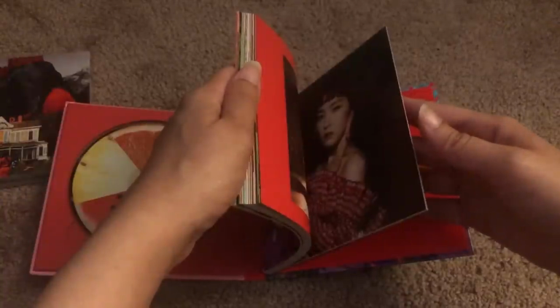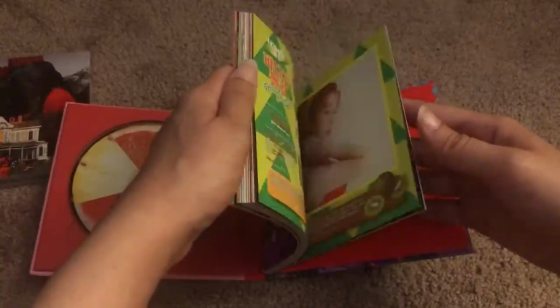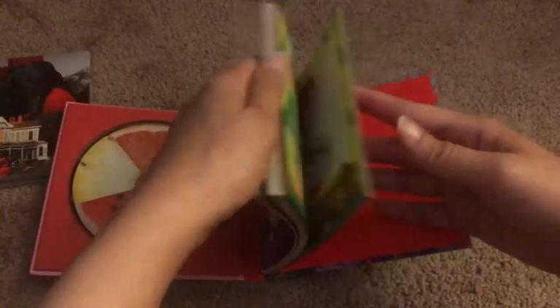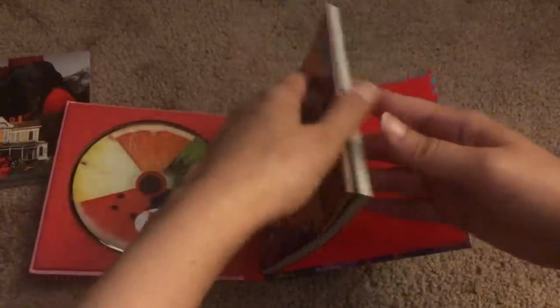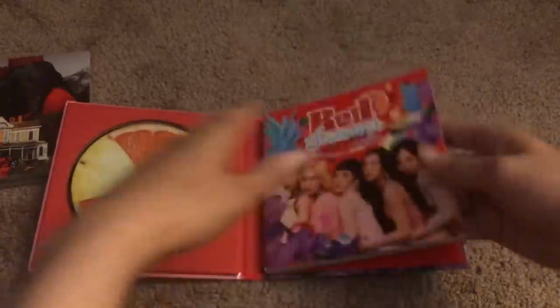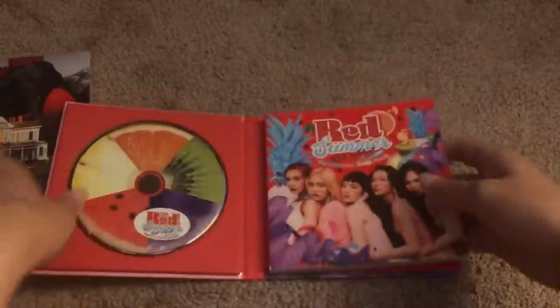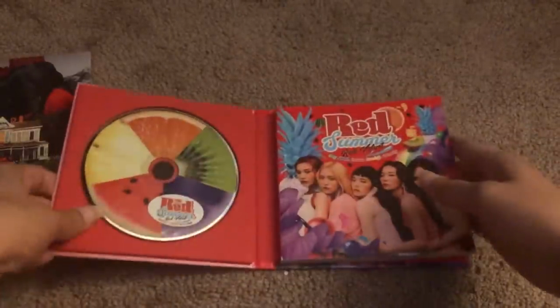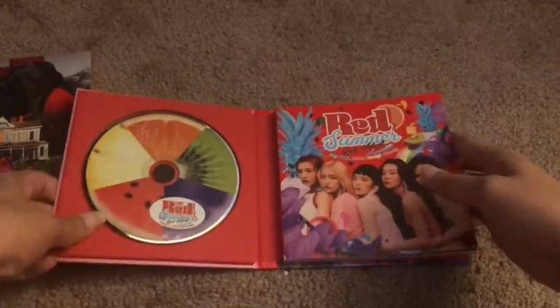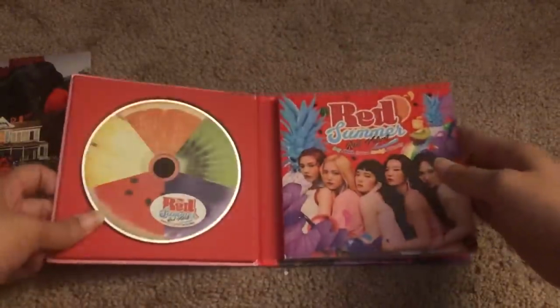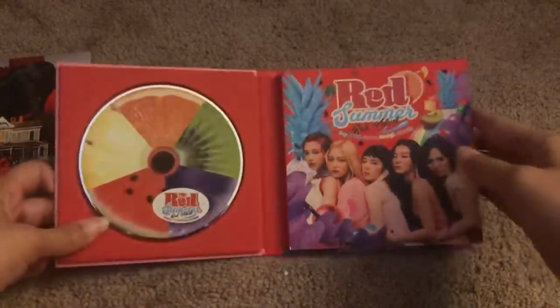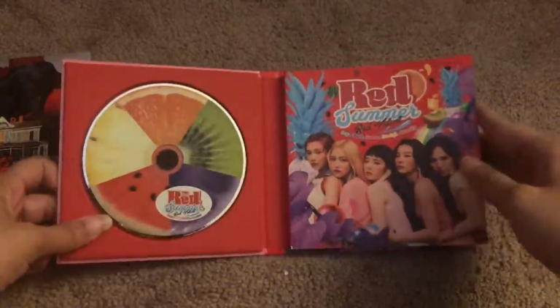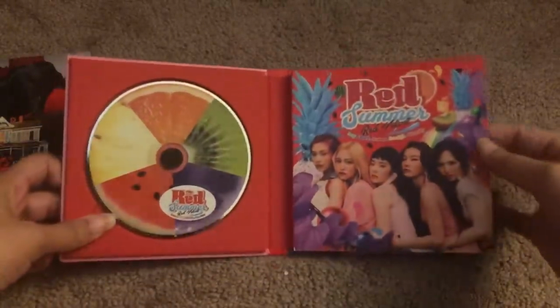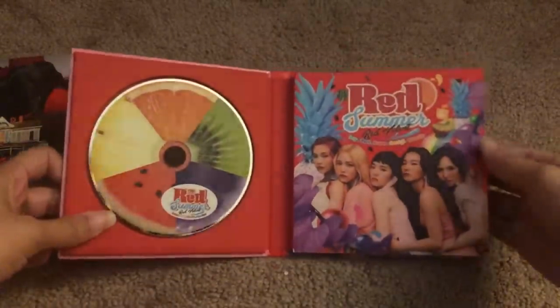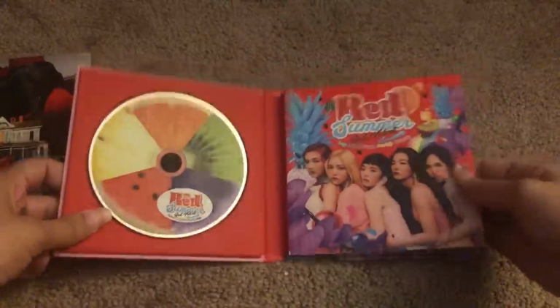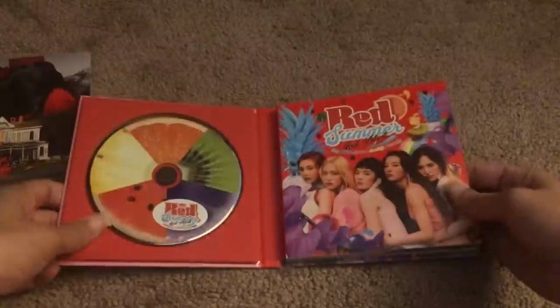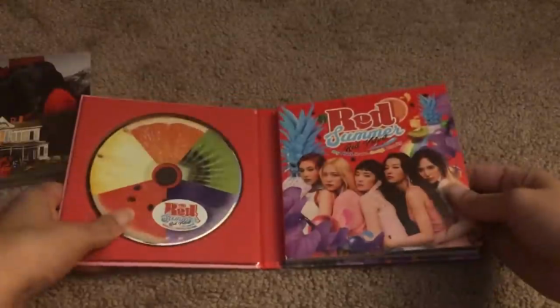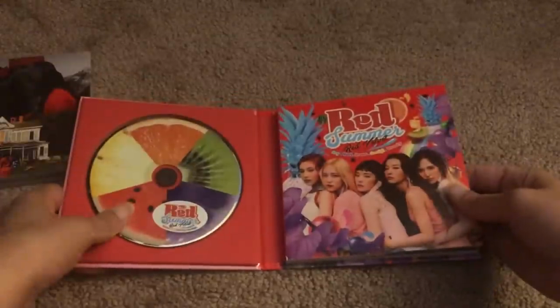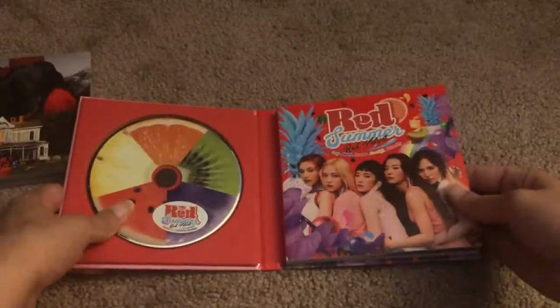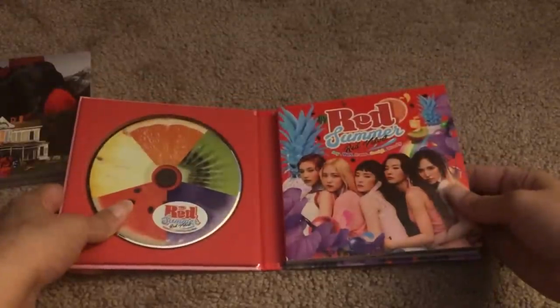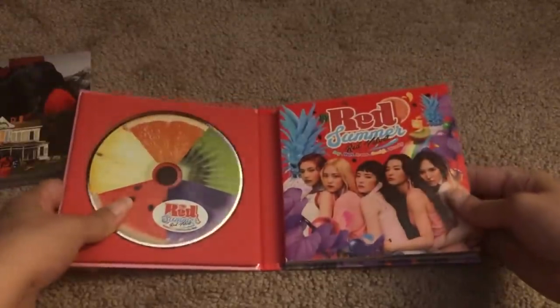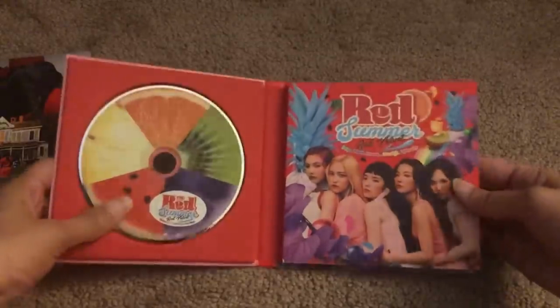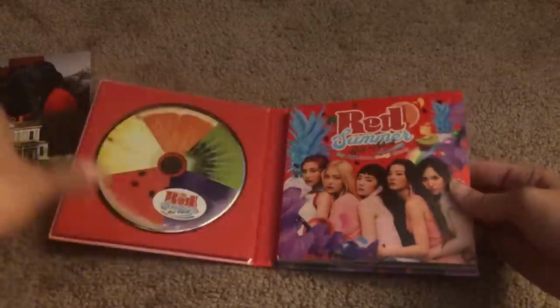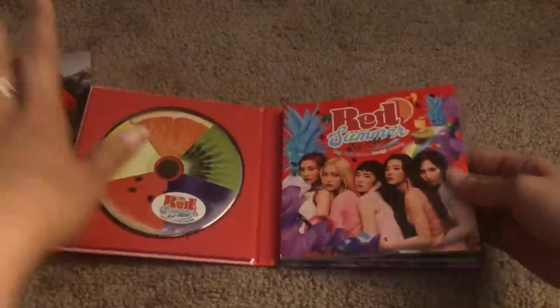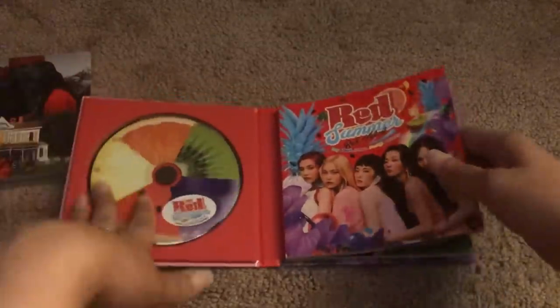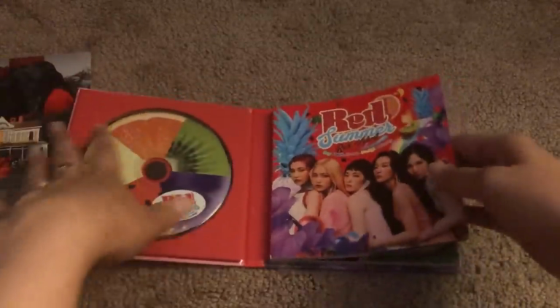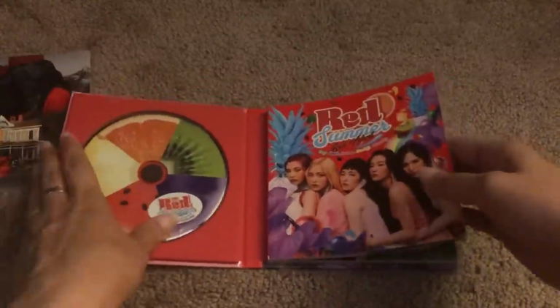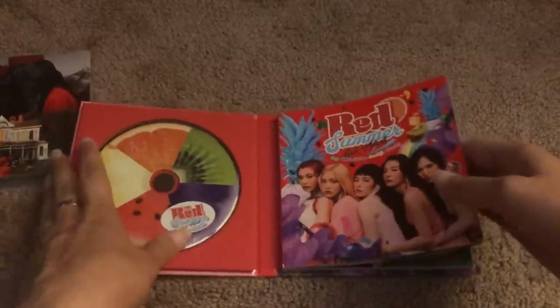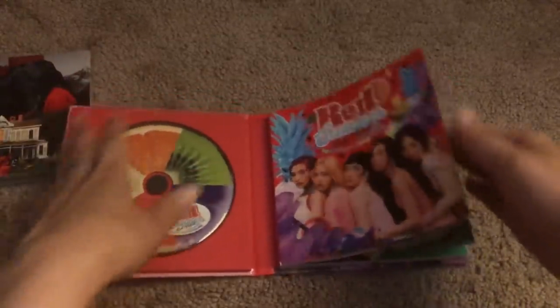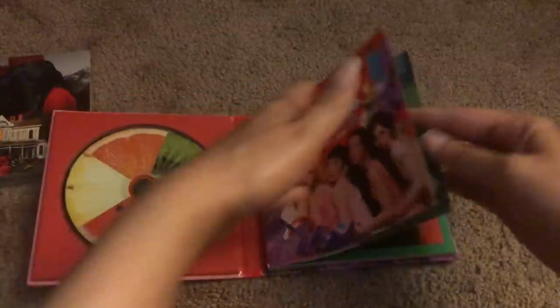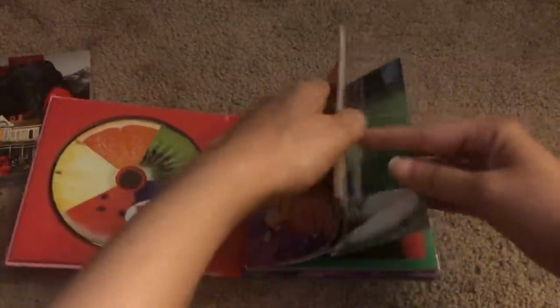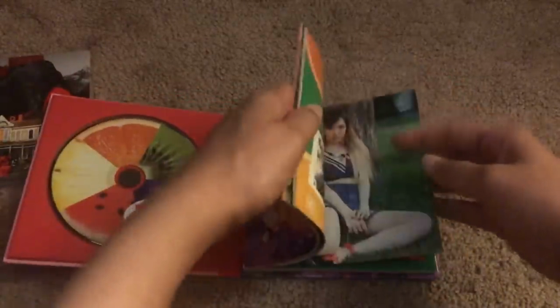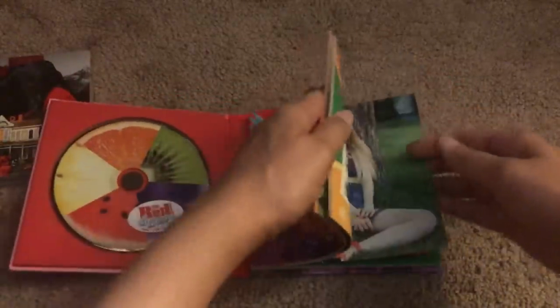It's really awesome because I love food. Seeing like the fruit and then in the Japanese release for 'Cookie Jar,' the cookies — Red Velvet really understands me.